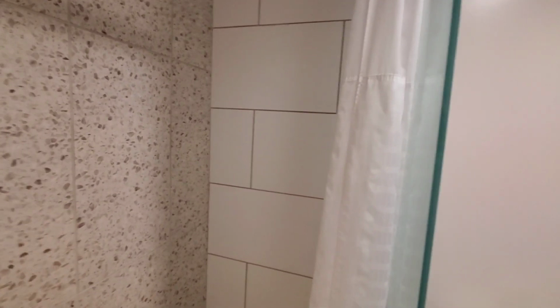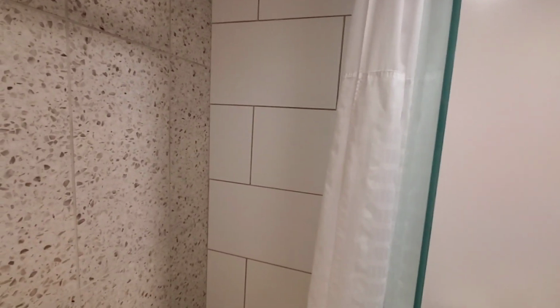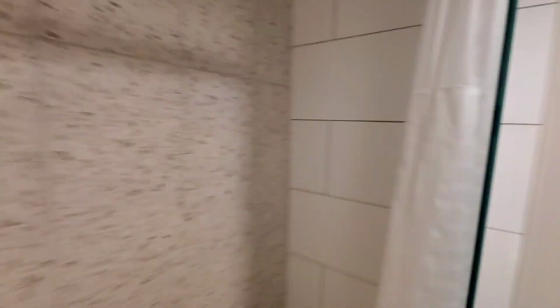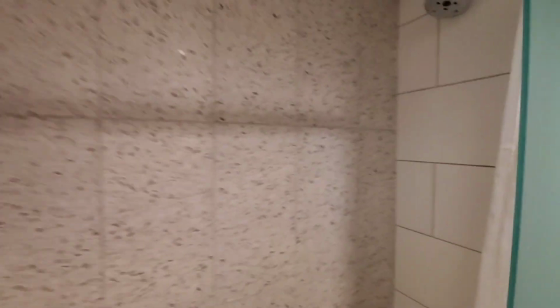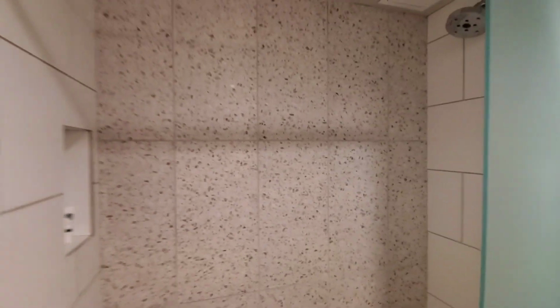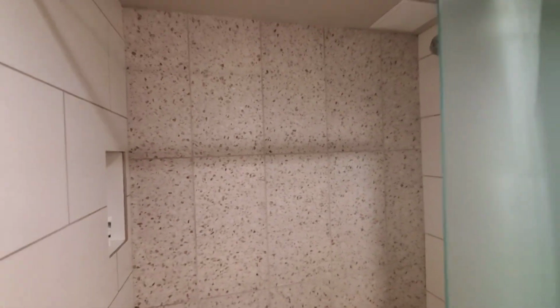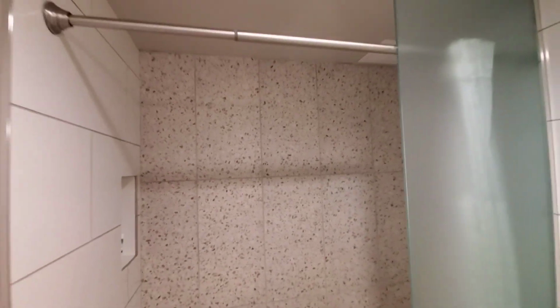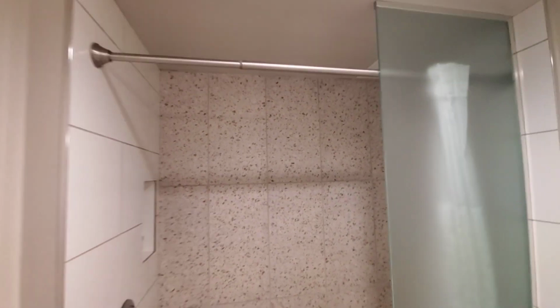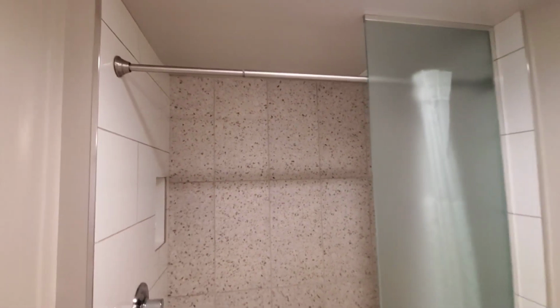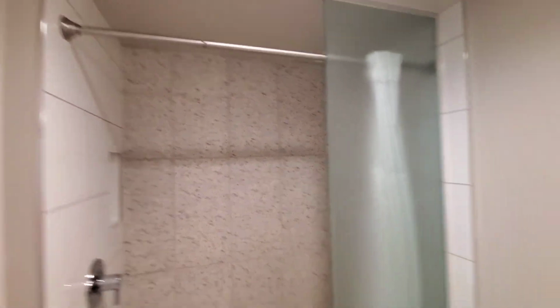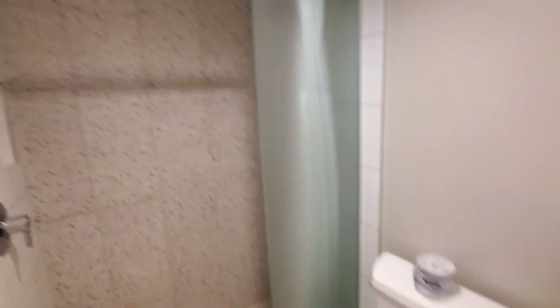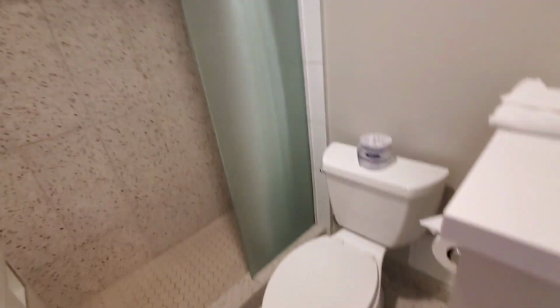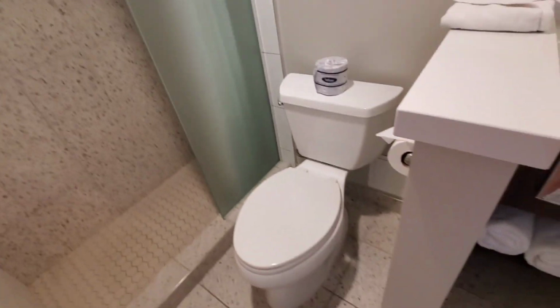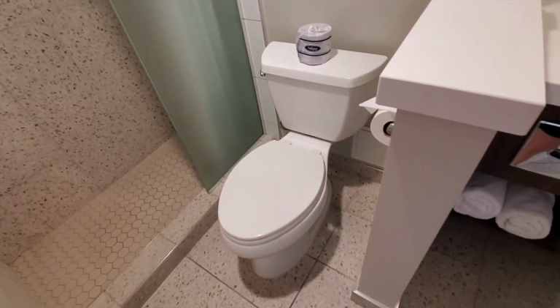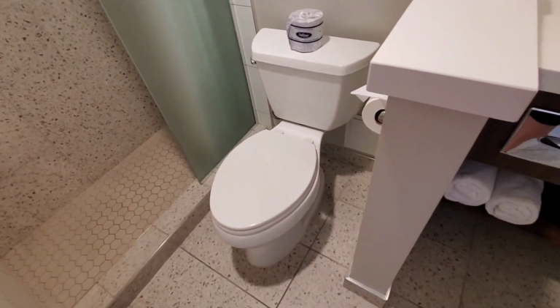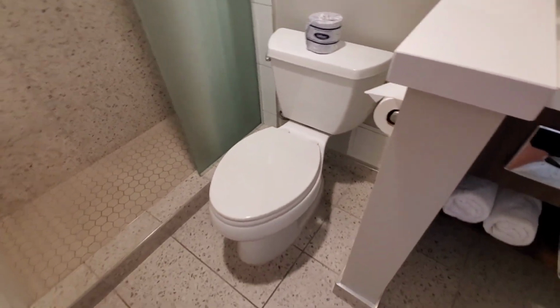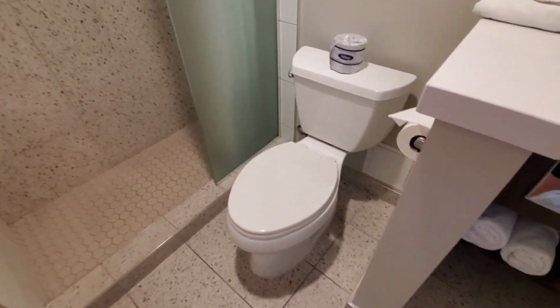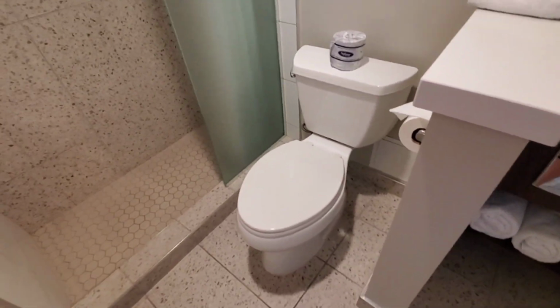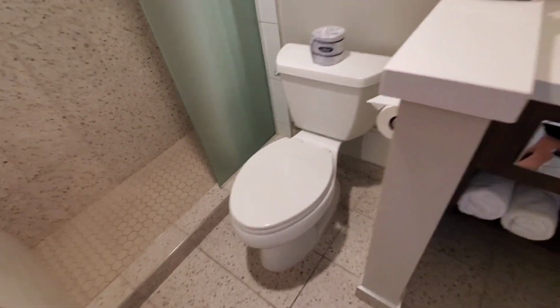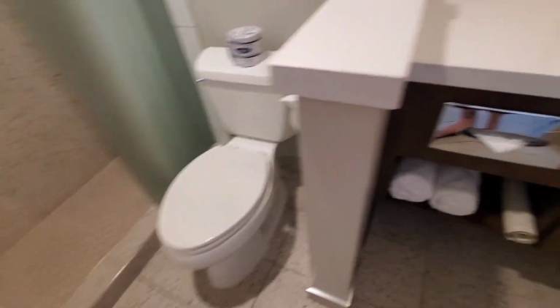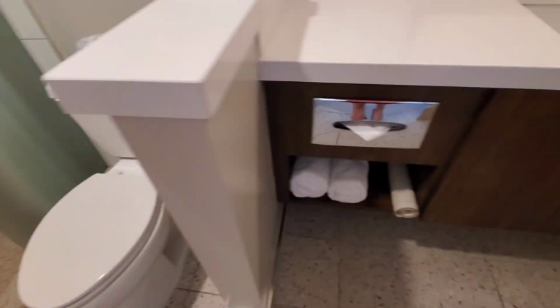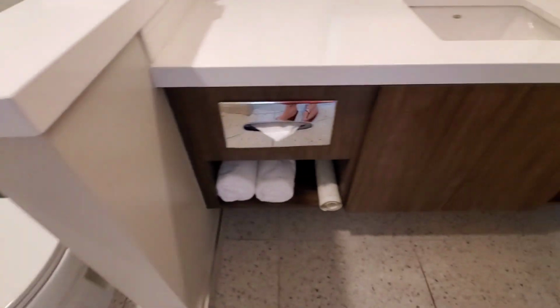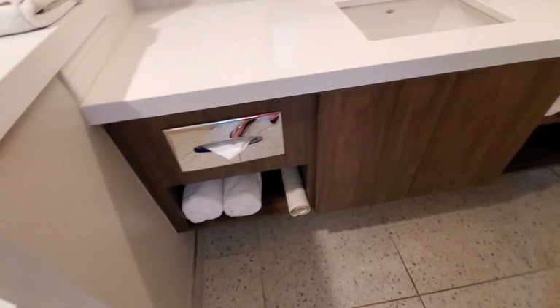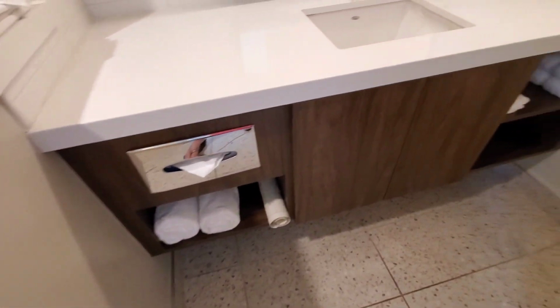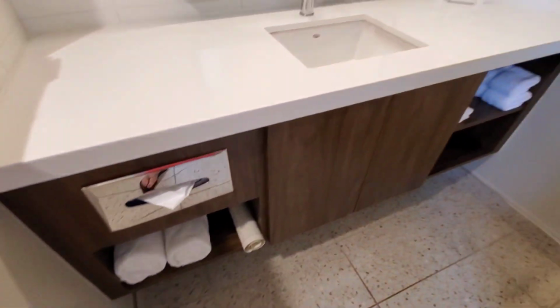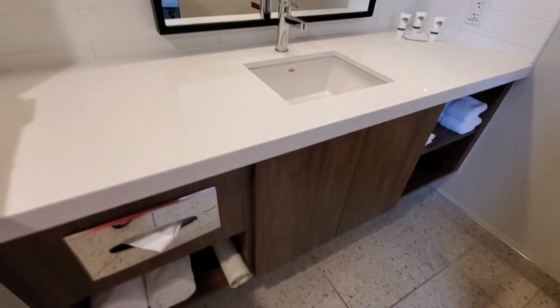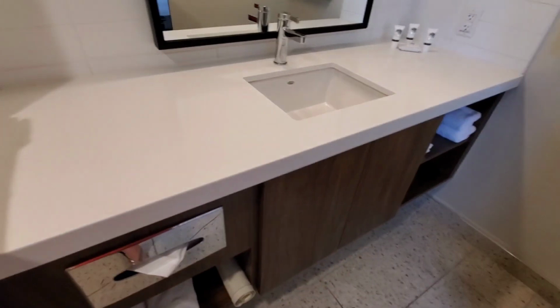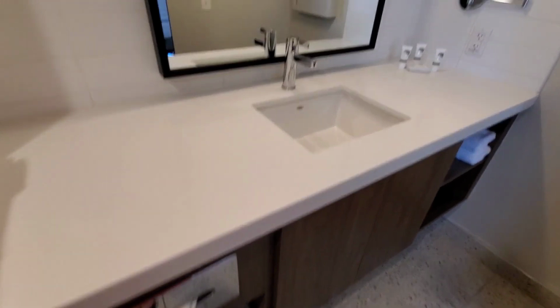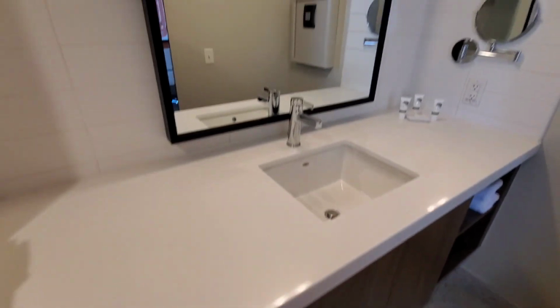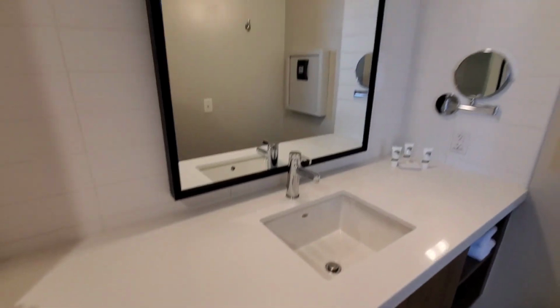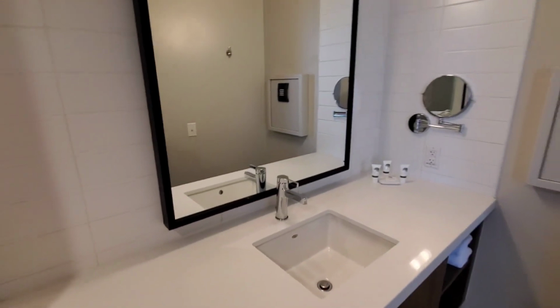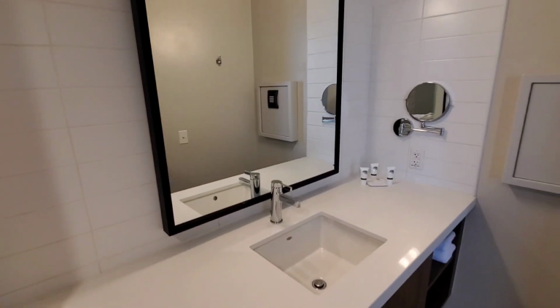The shower has an open door but does have a shower curtain that pulls across. It's a little tight in there with the toilet, but not too bad. There's a lot of counter space, which is always great.